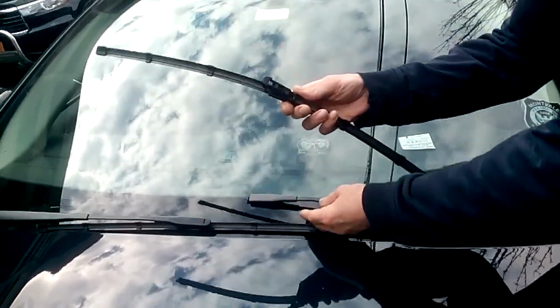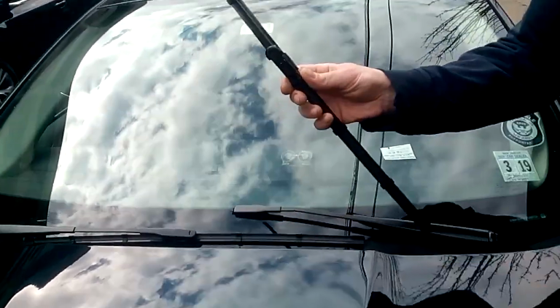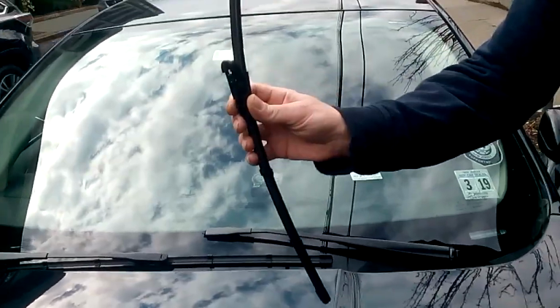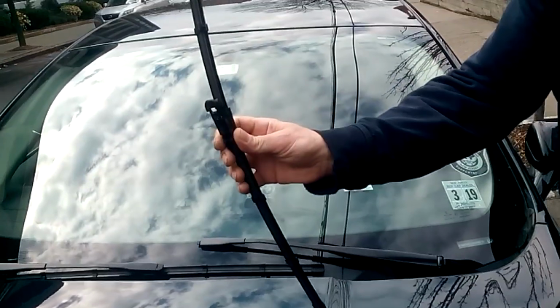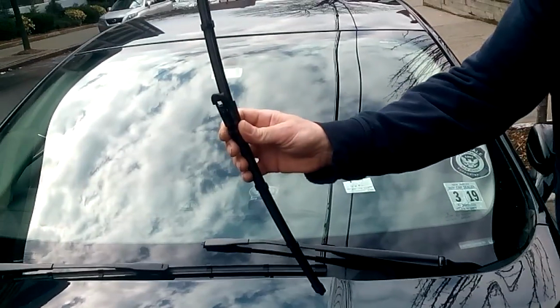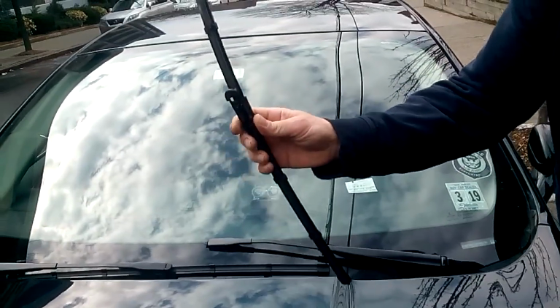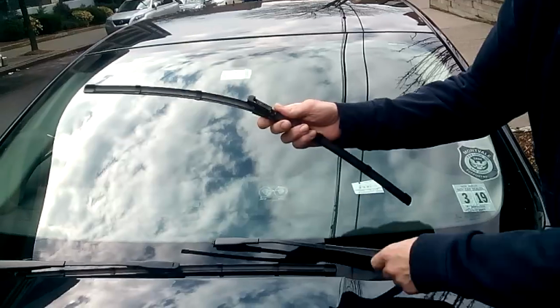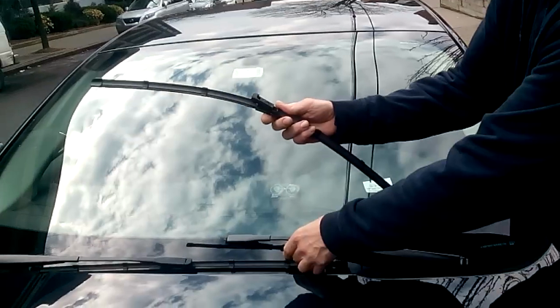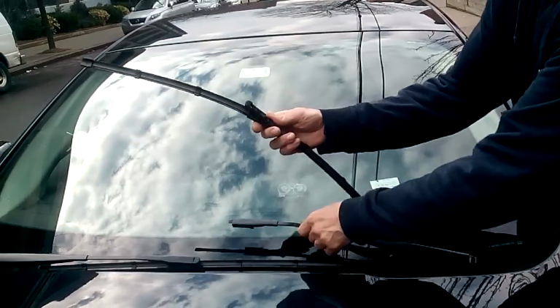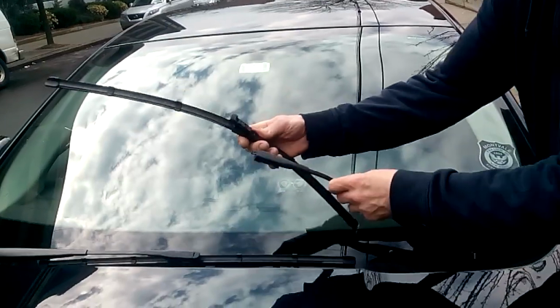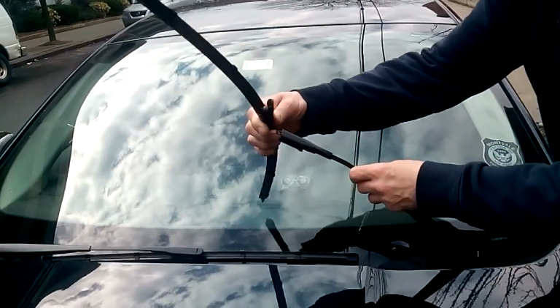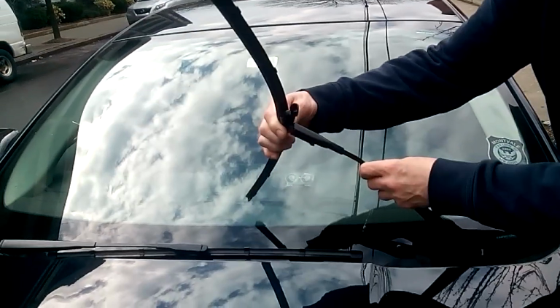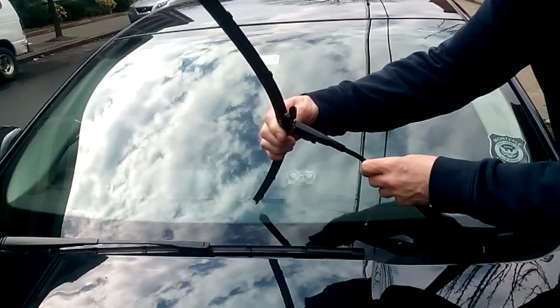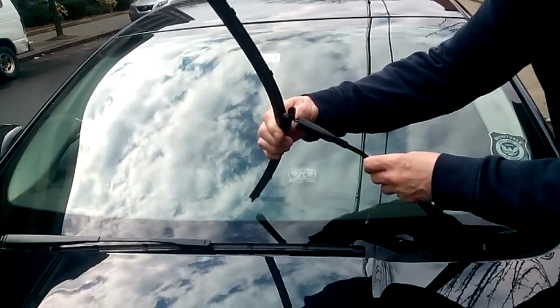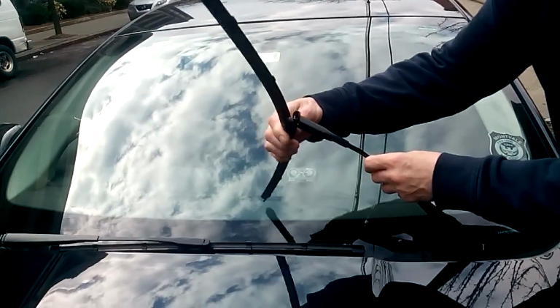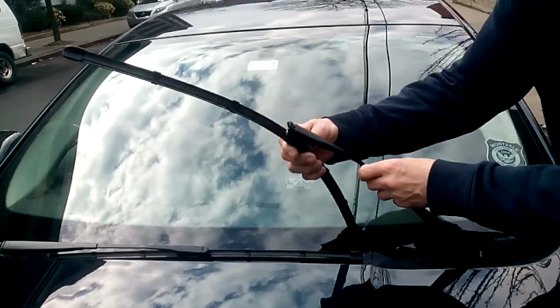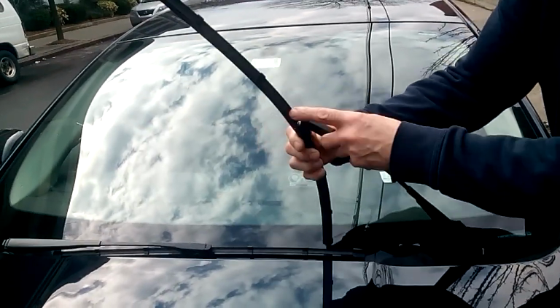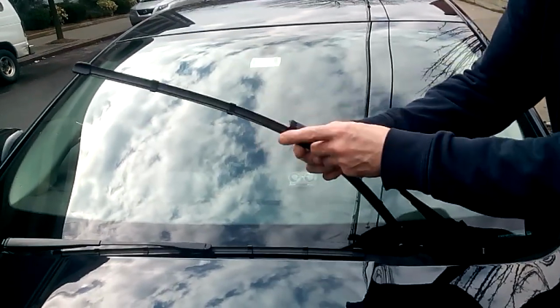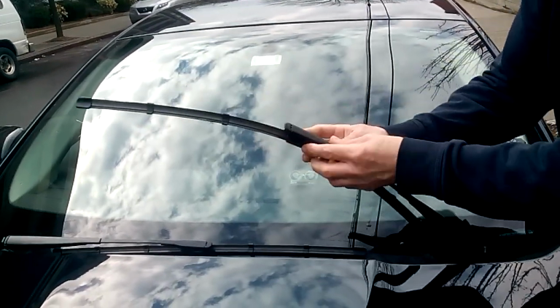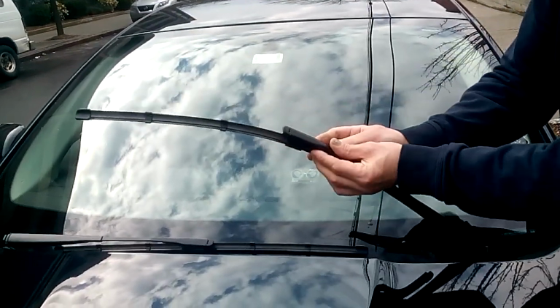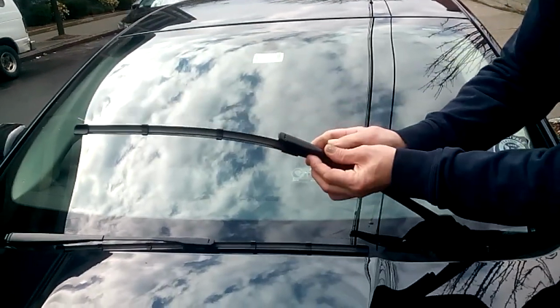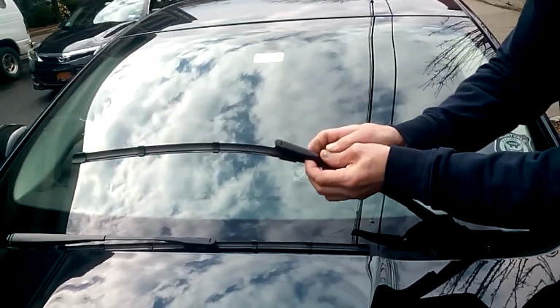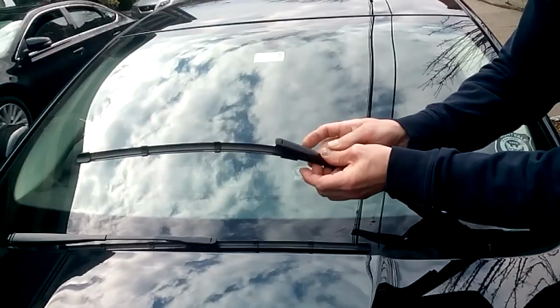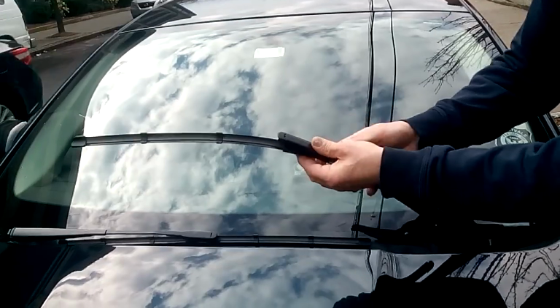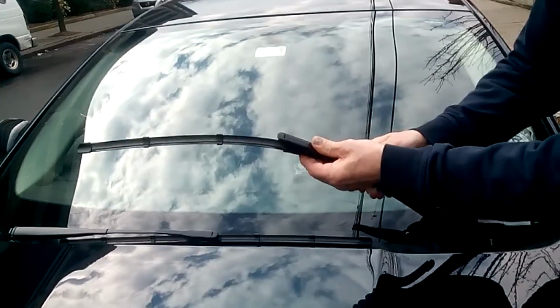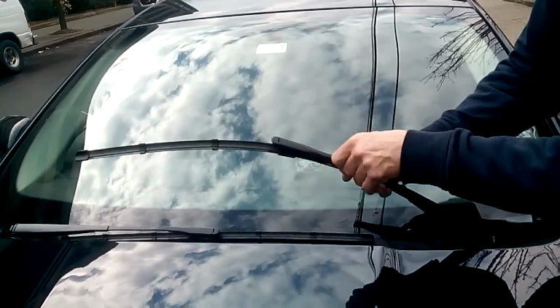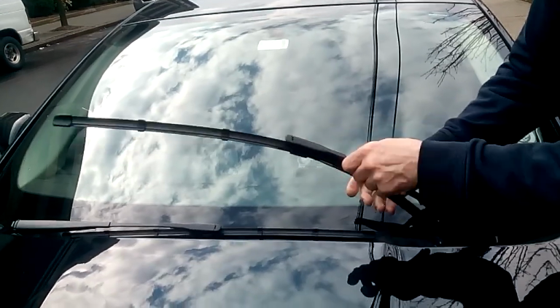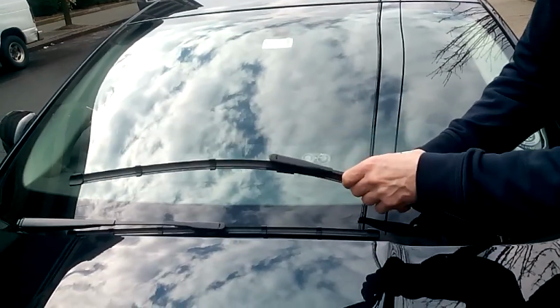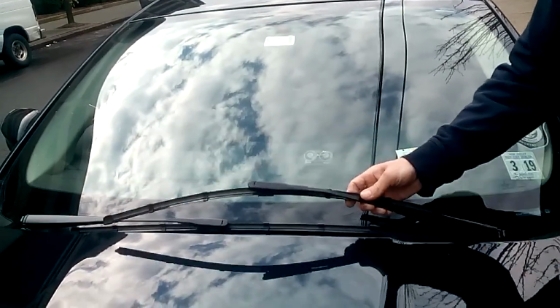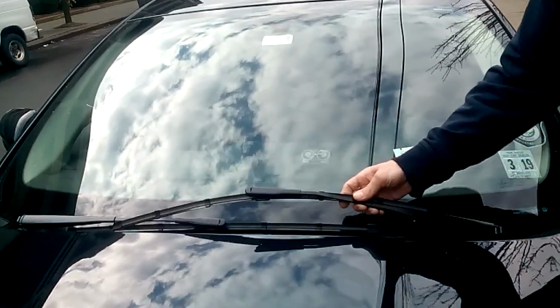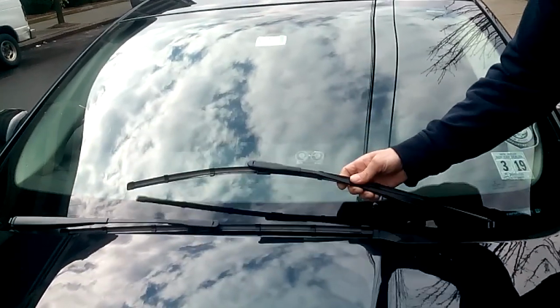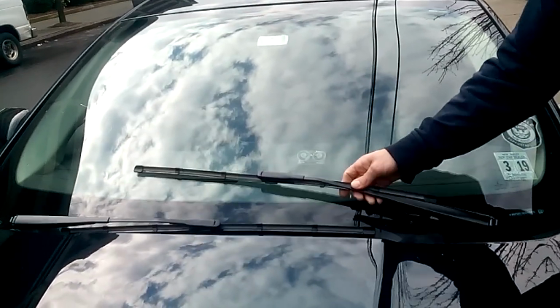When you get the new one, it's going to look just like this. The secret is: put it in the loop first, angle it, keep the push of the clips in, and it snaps — and you're done. Thanks for watching.